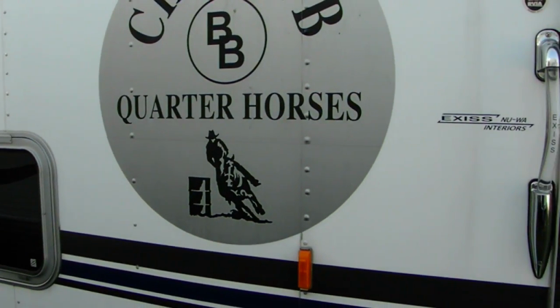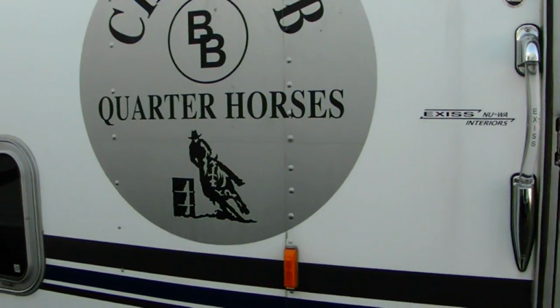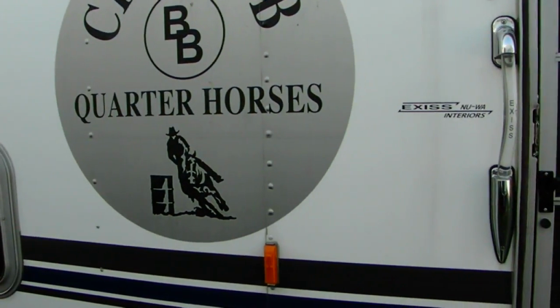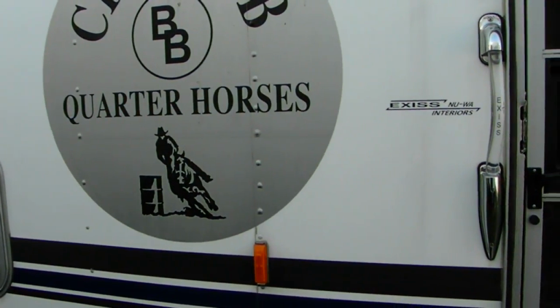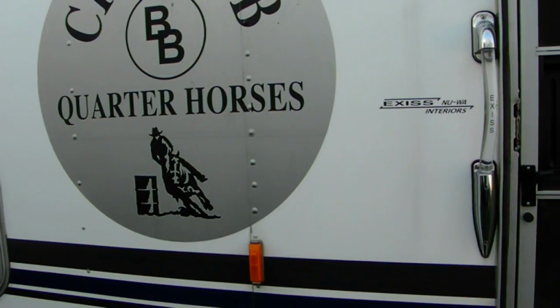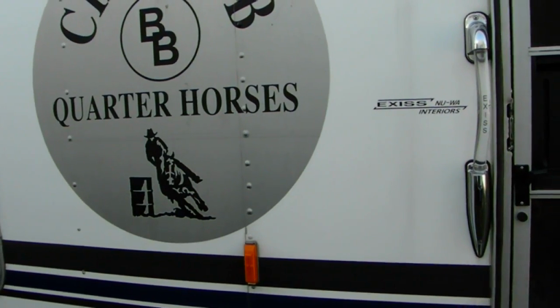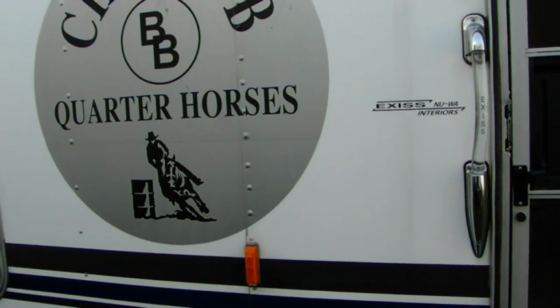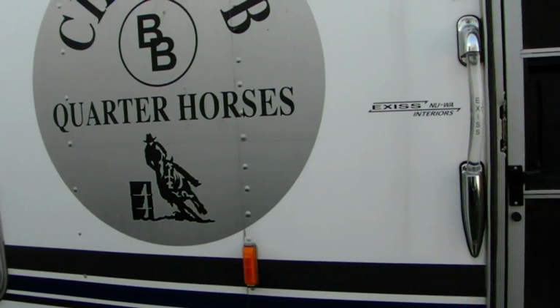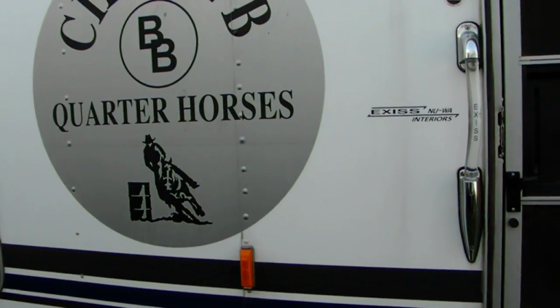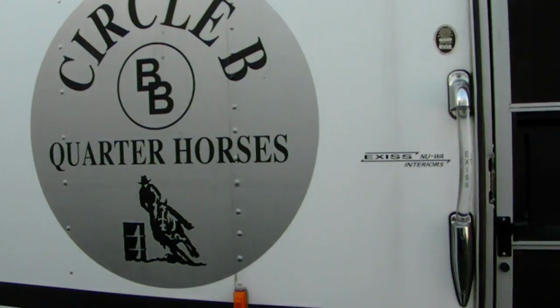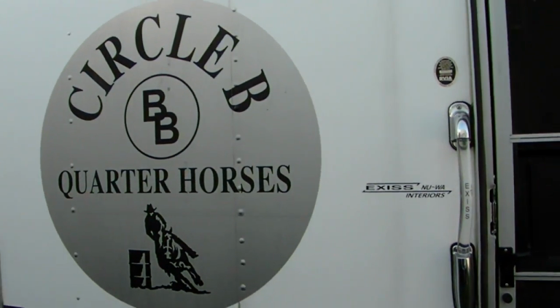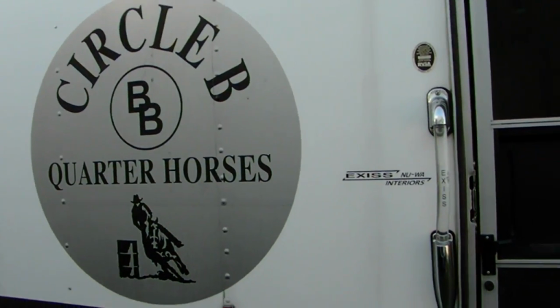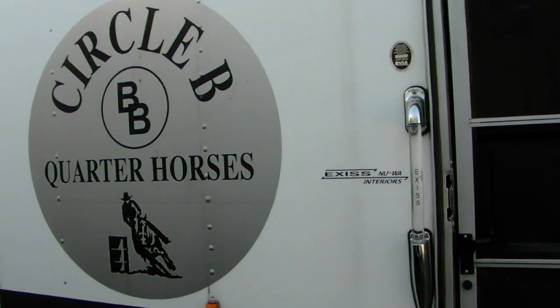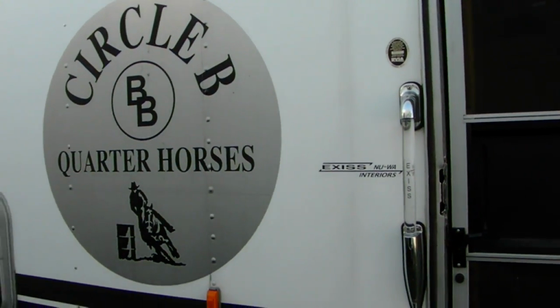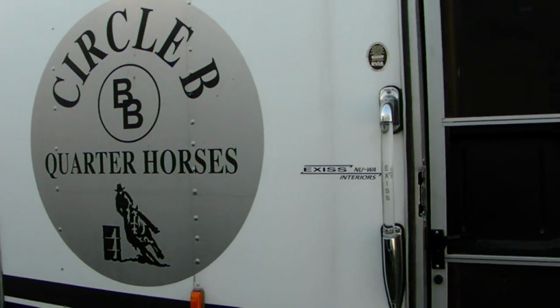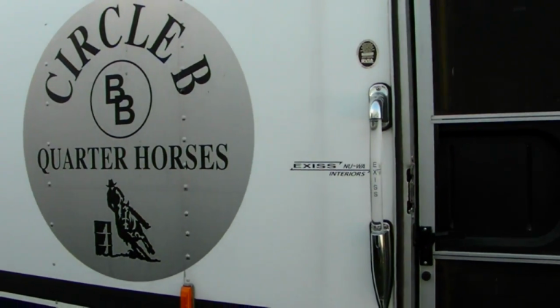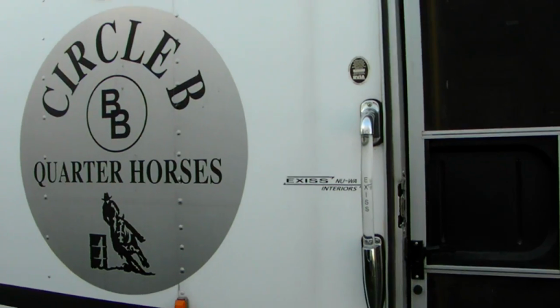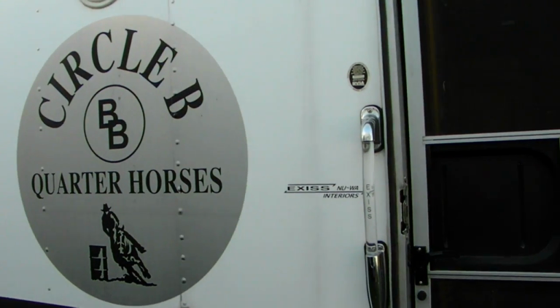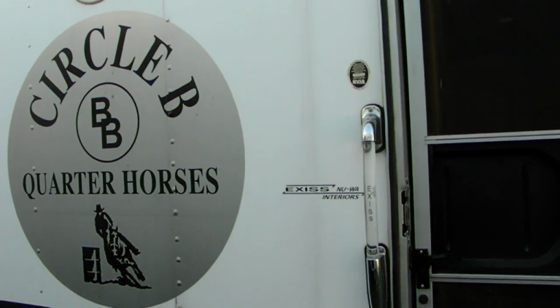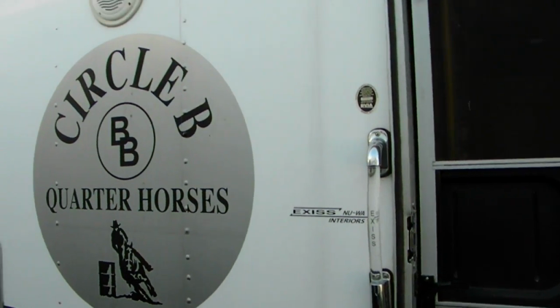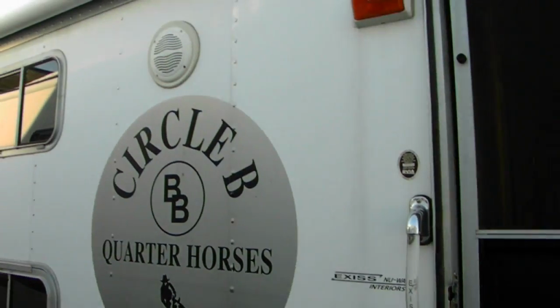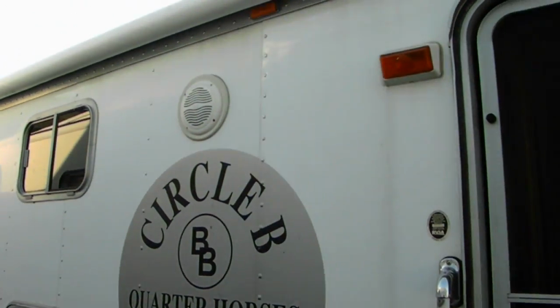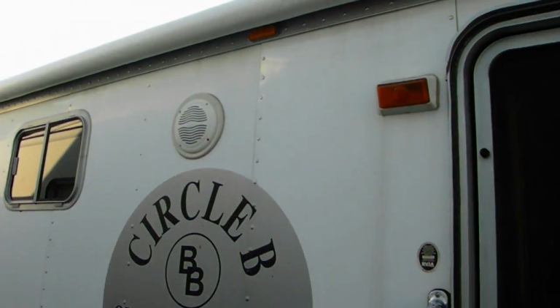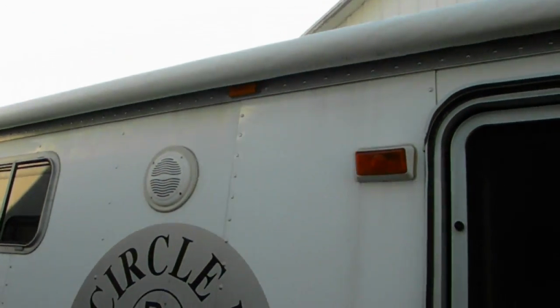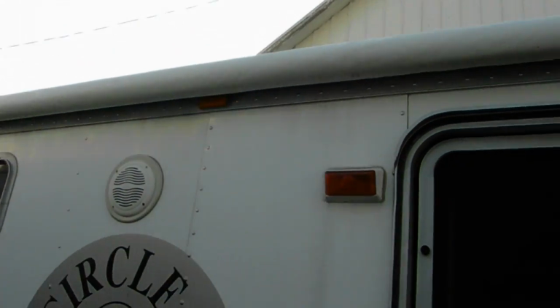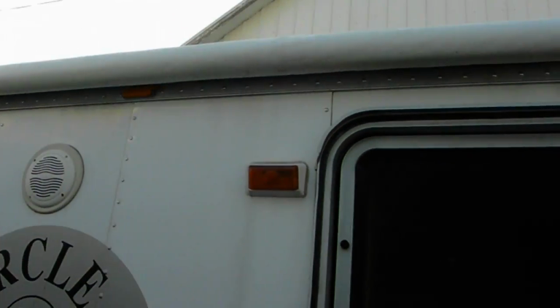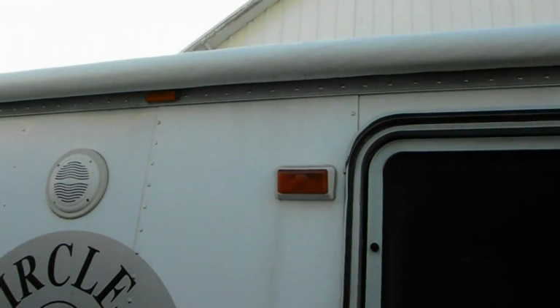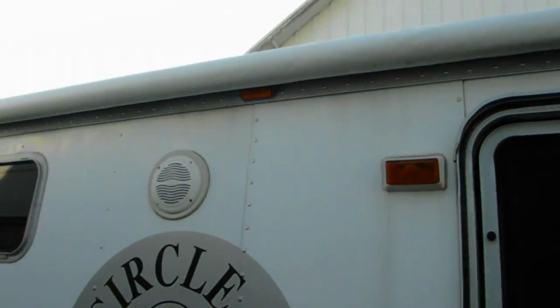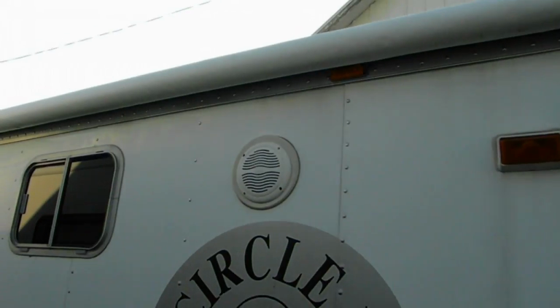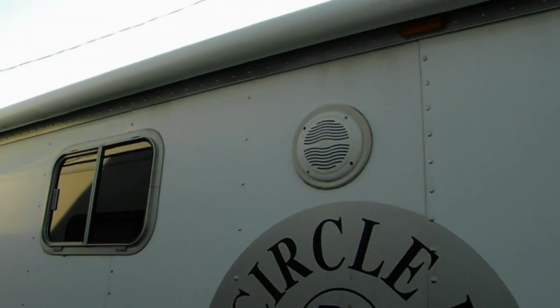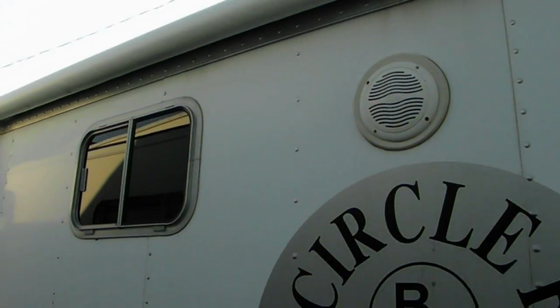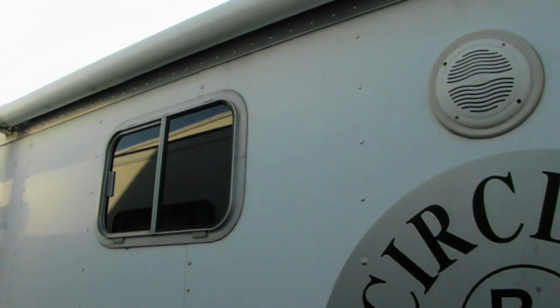We put that on there because when we bought the trailer there was a logo on there you could see, and so this is what we chose to cover that up. You'll have to decide how you want to cover that up. Here's the awning — I think it's about 18 feet long.